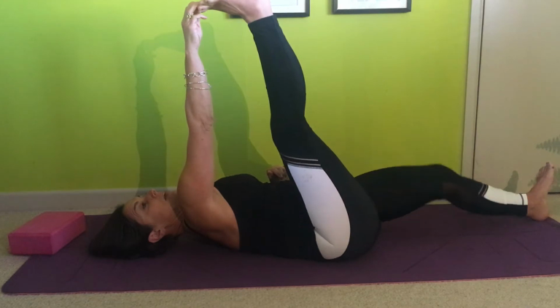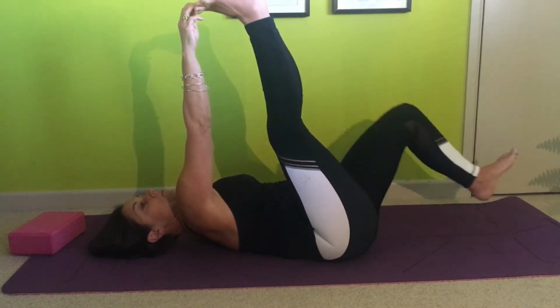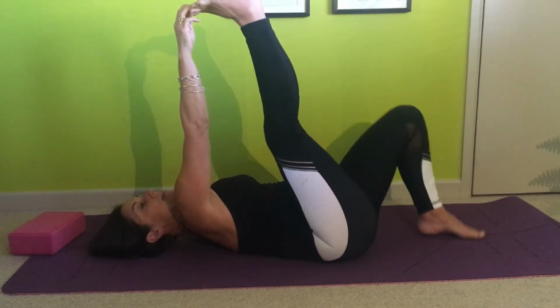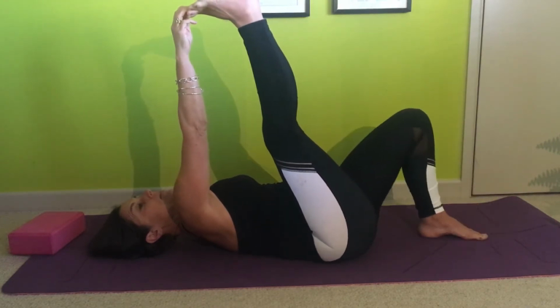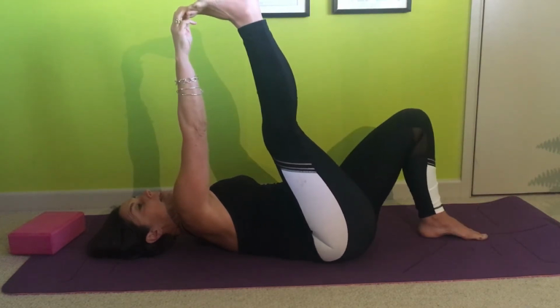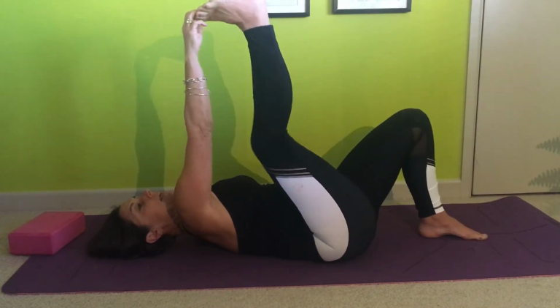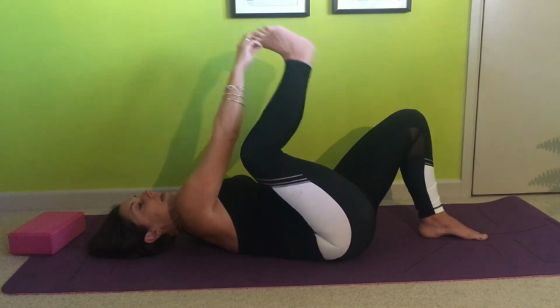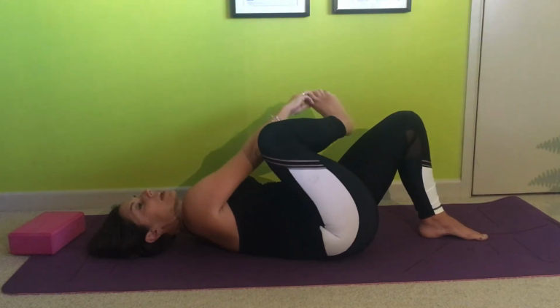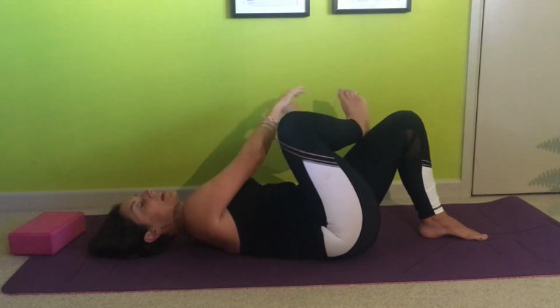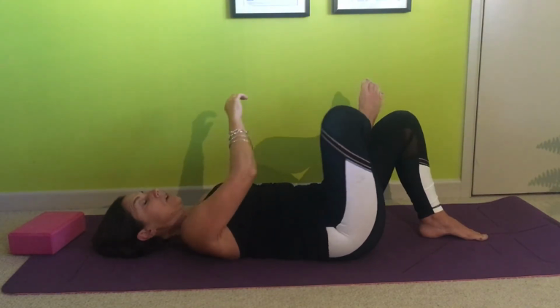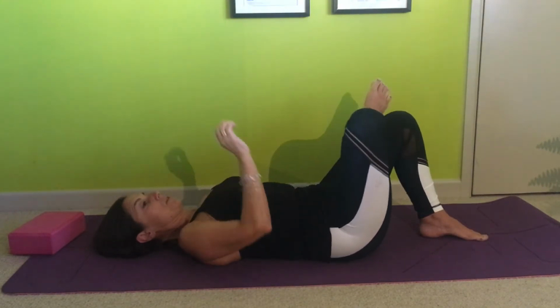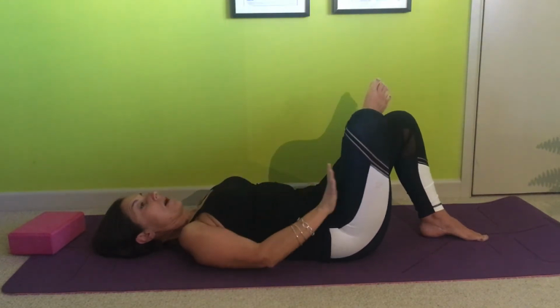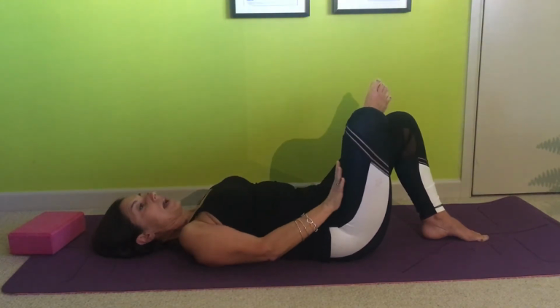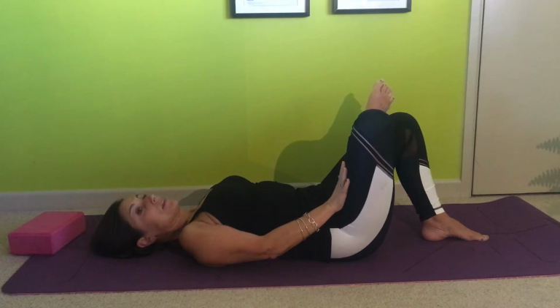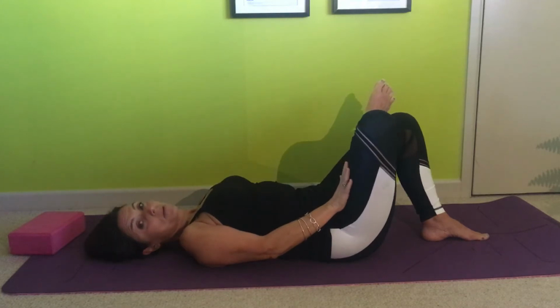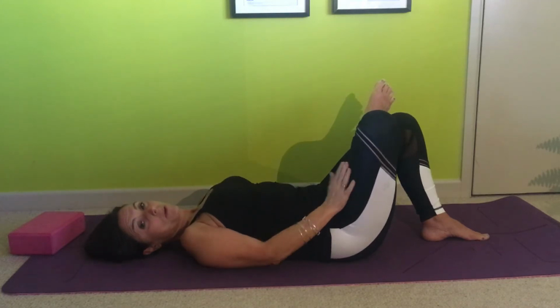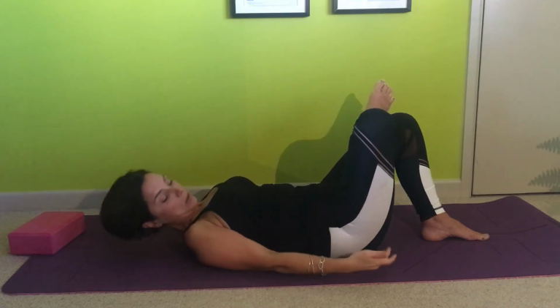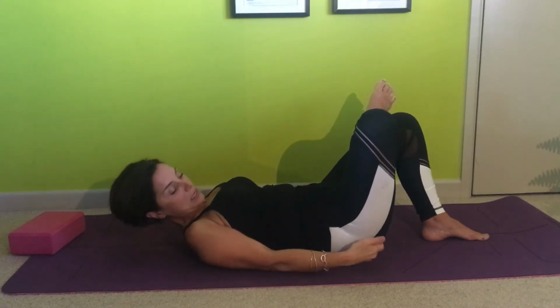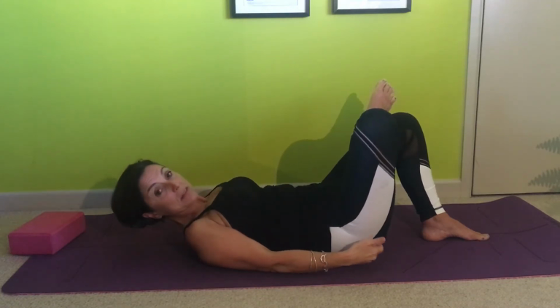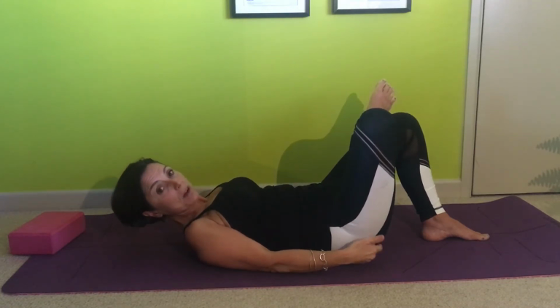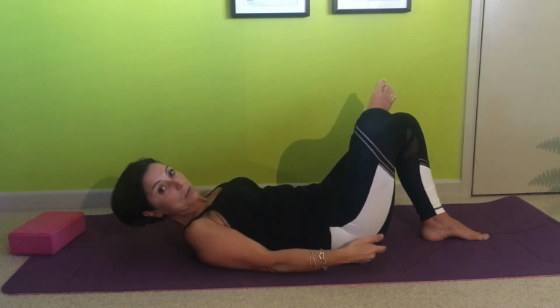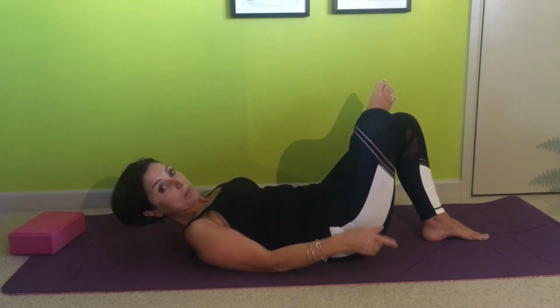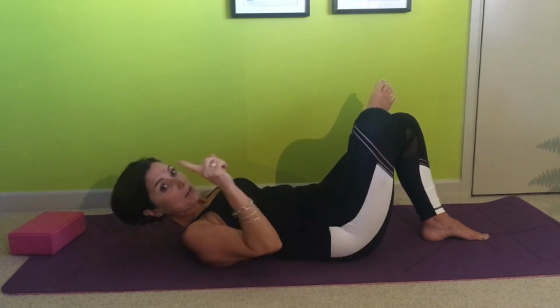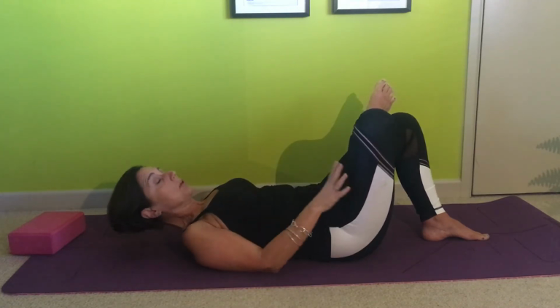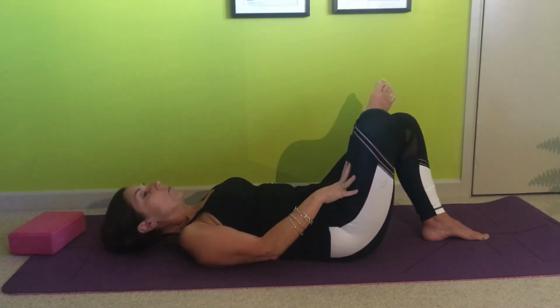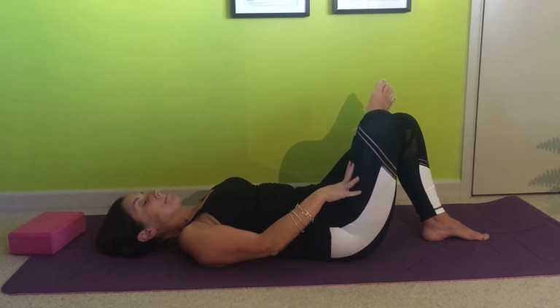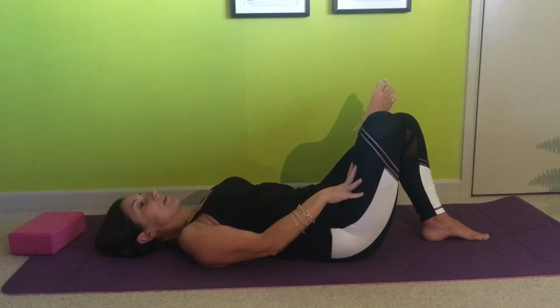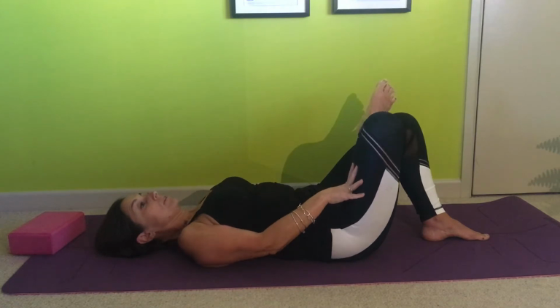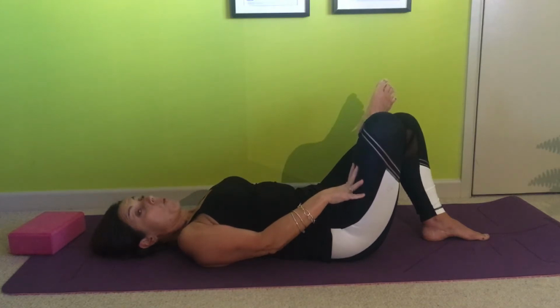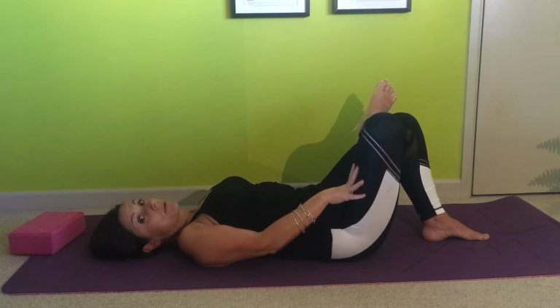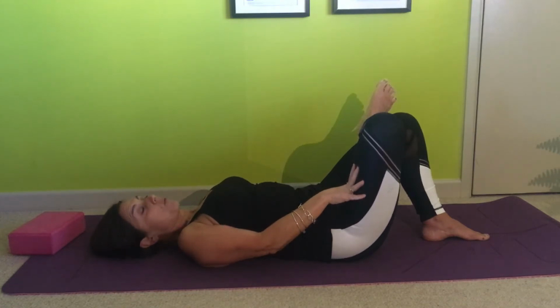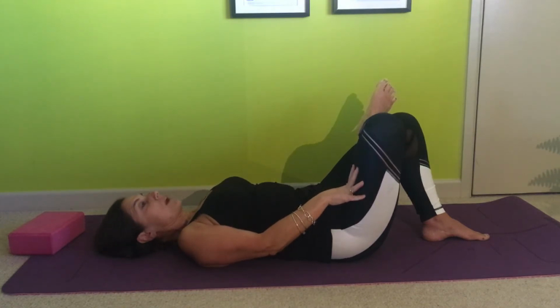So you start with a hamstring stretch, then bend the back knee and take the ankle over the thigh — this is your piriformis stretch, going deep into the side of your bum. That's level one, the level one piriformis stretch.